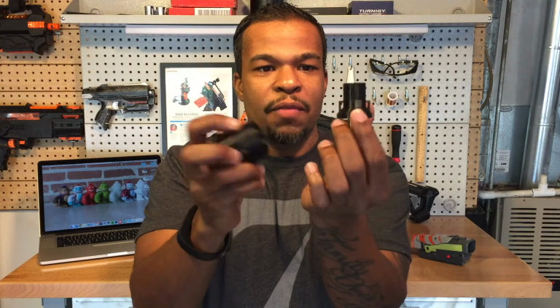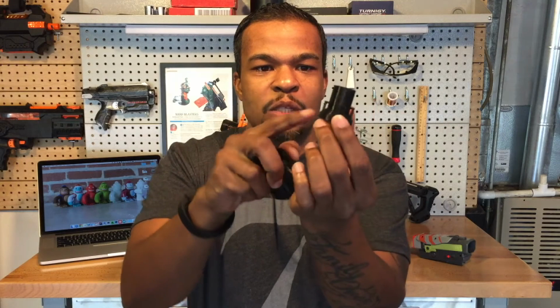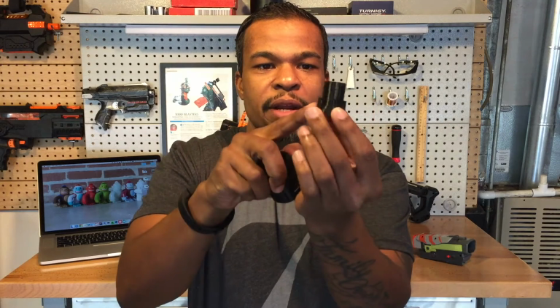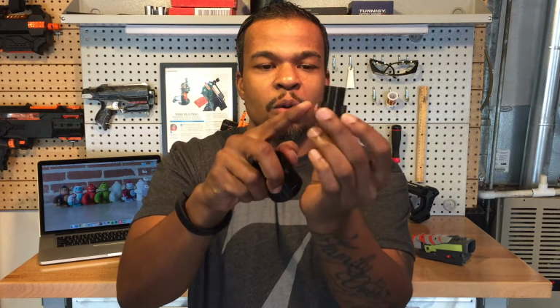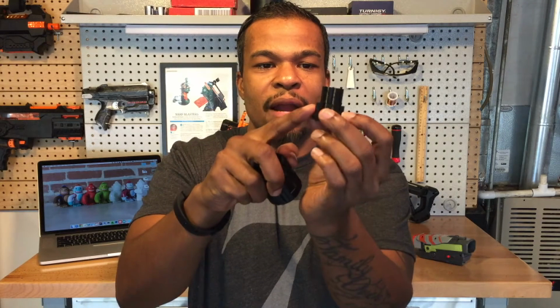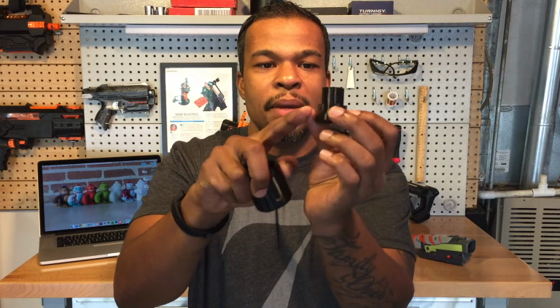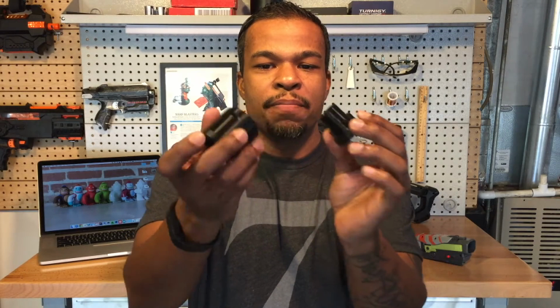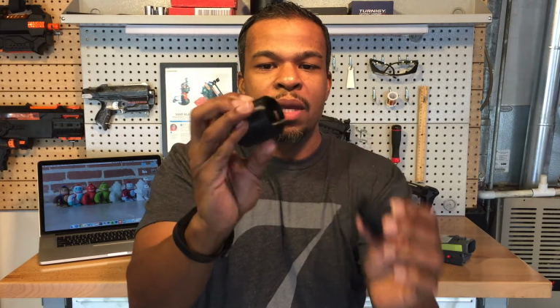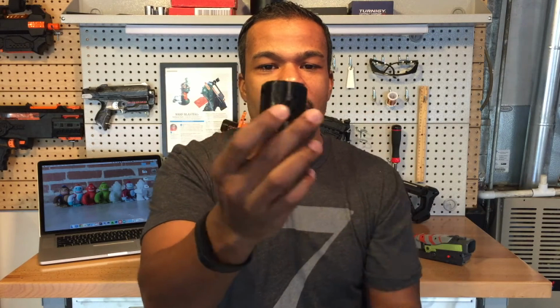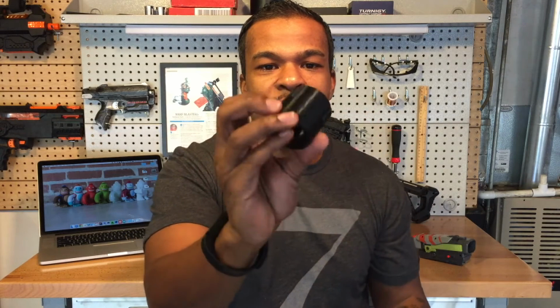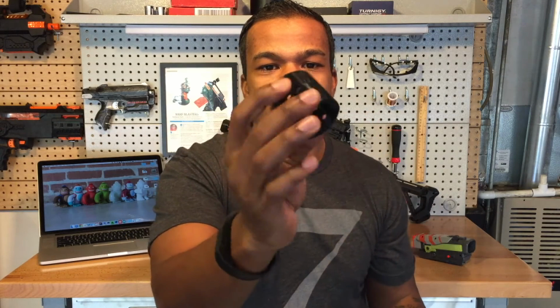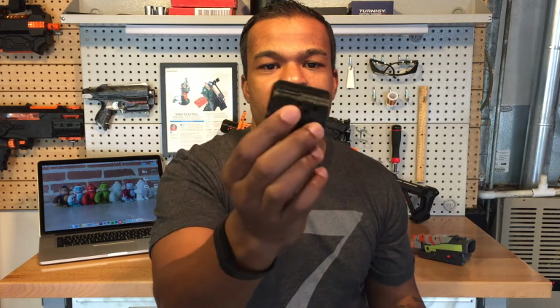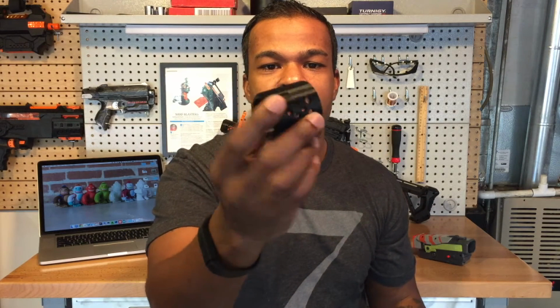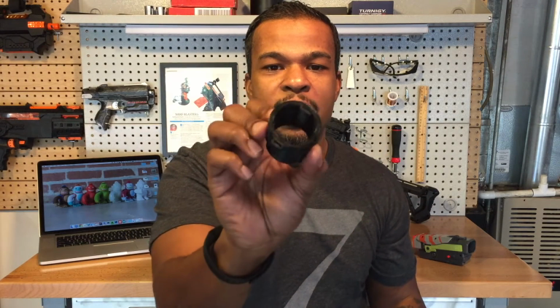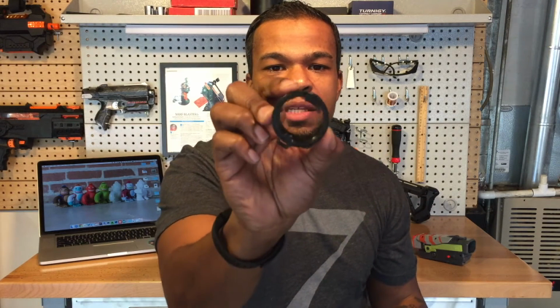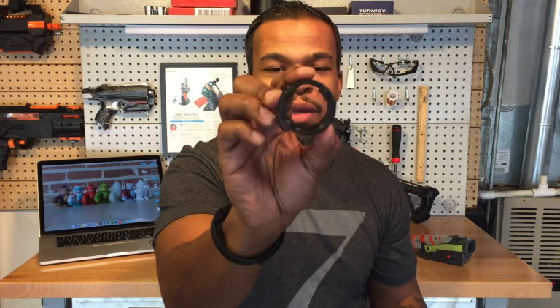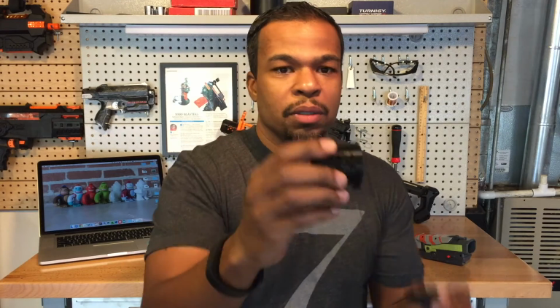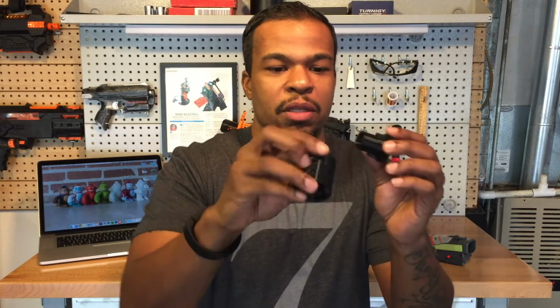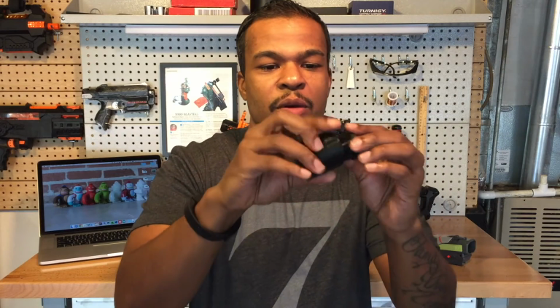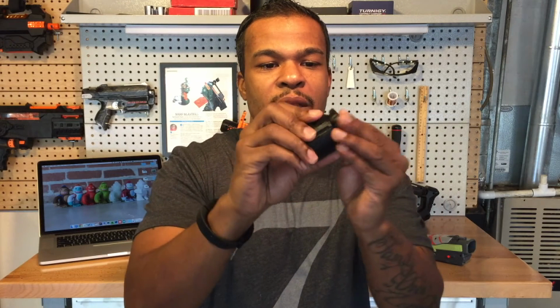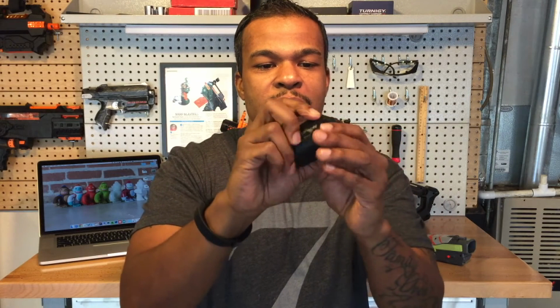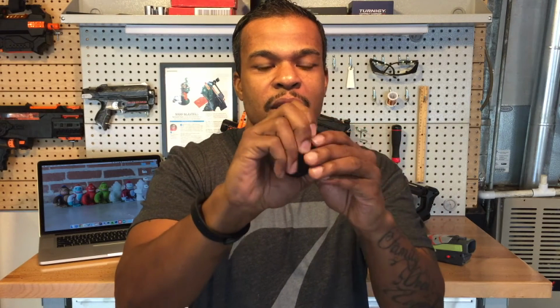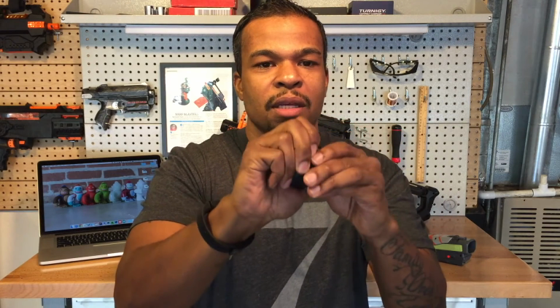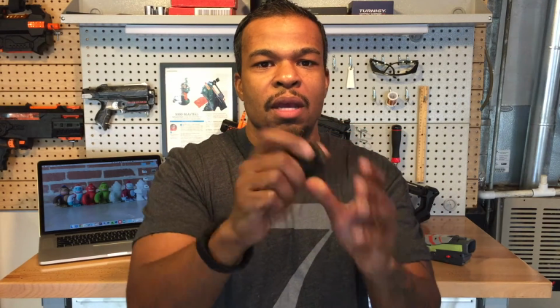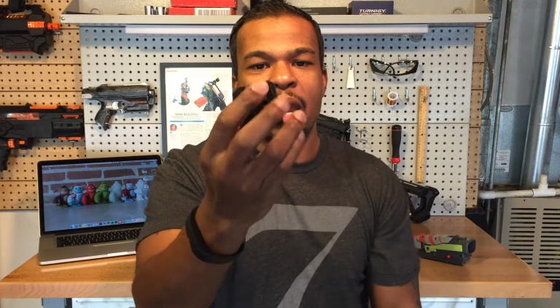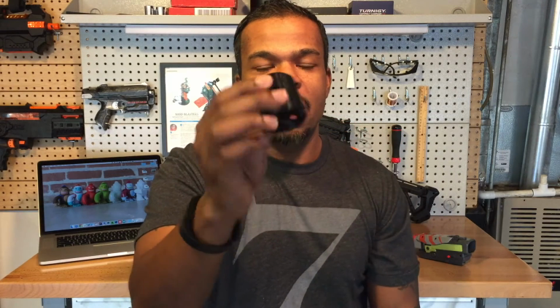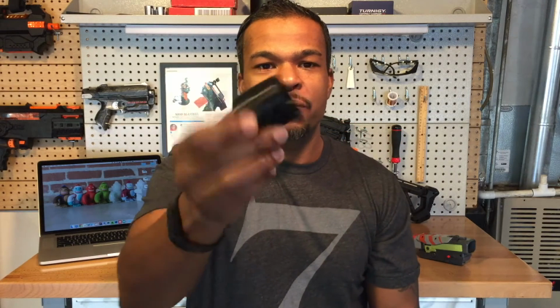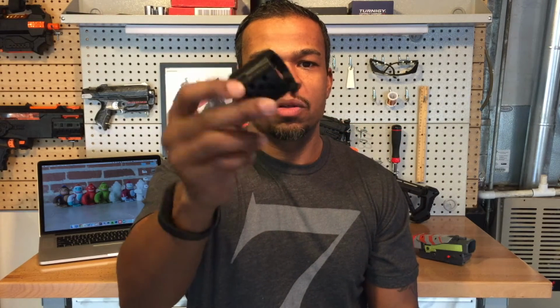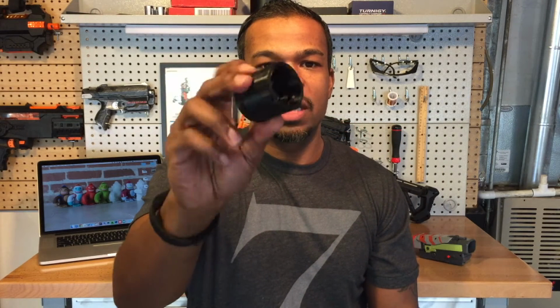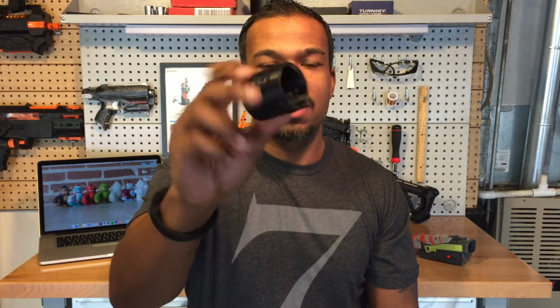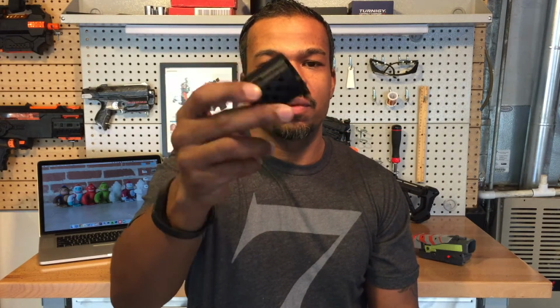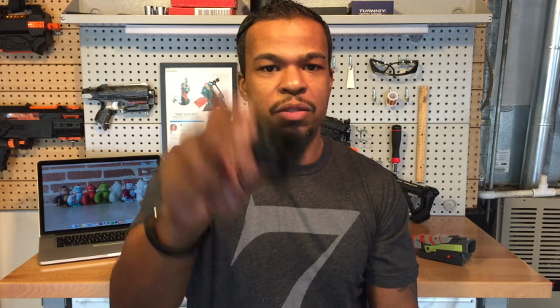This piece right here holds the IR beam, and this piece right here is for the coupler. So they just go together like this, and you screw it on the end of your blaster.